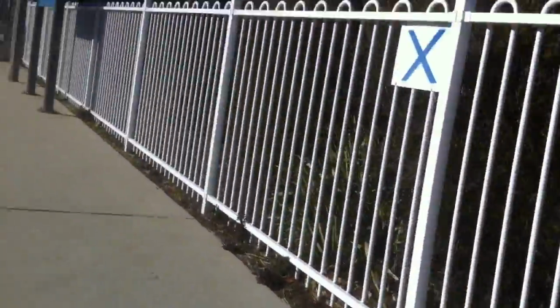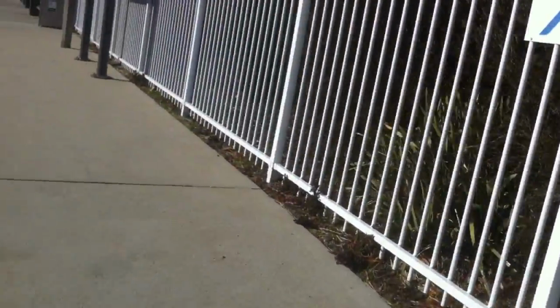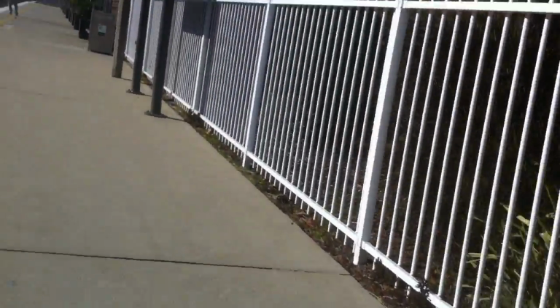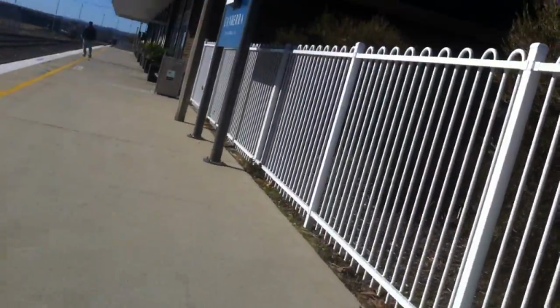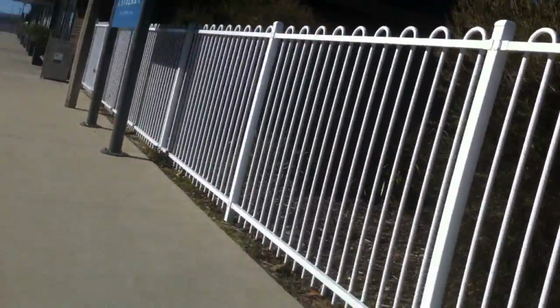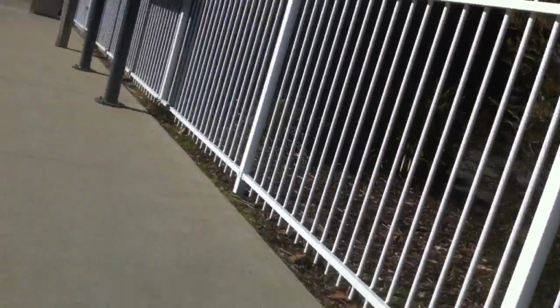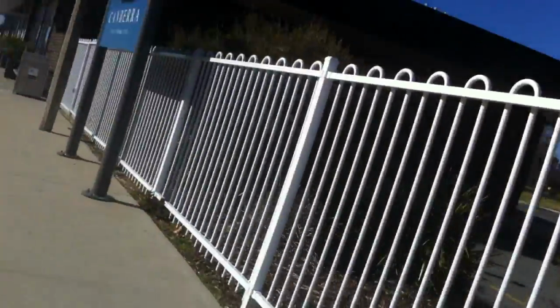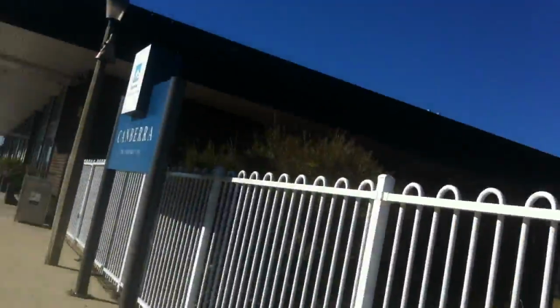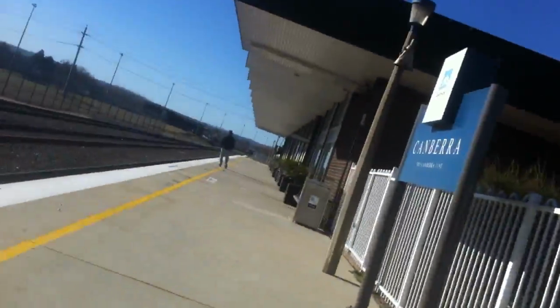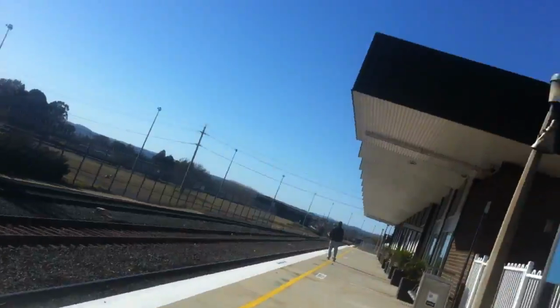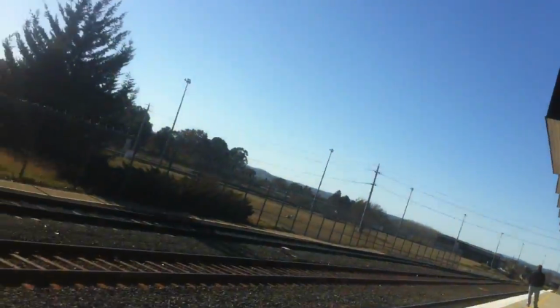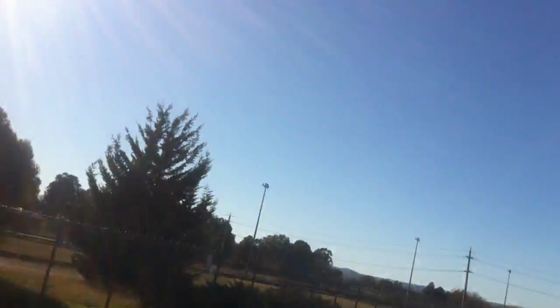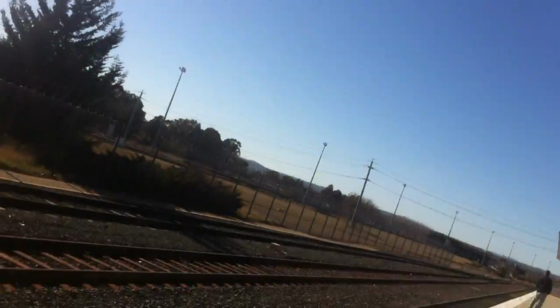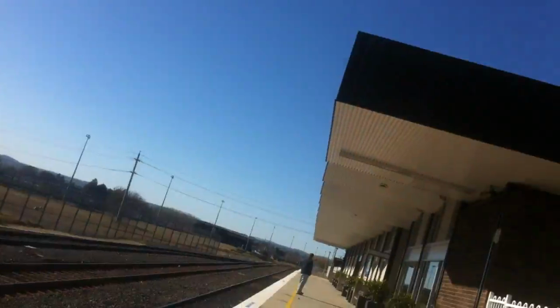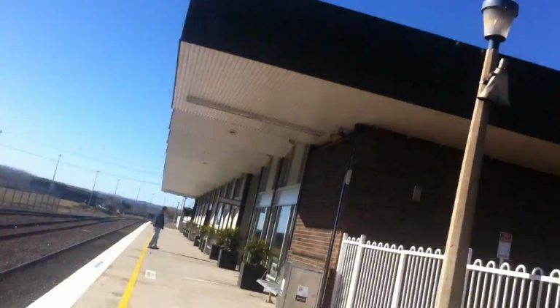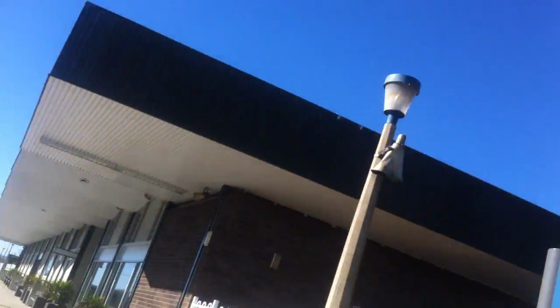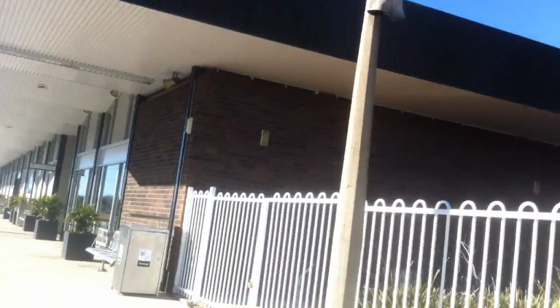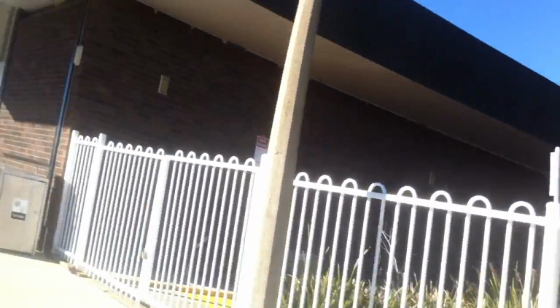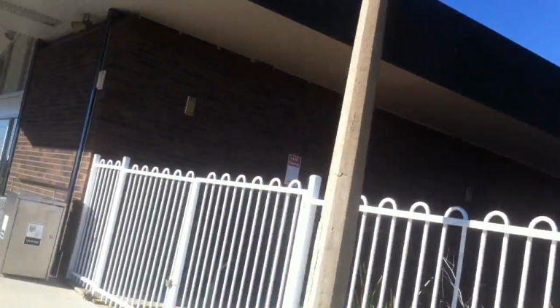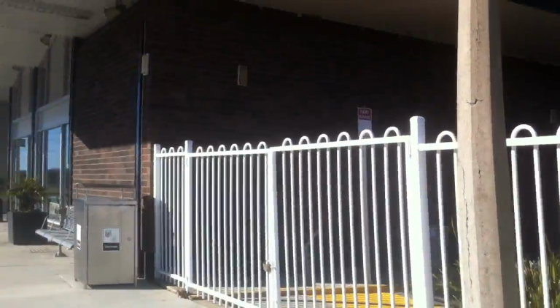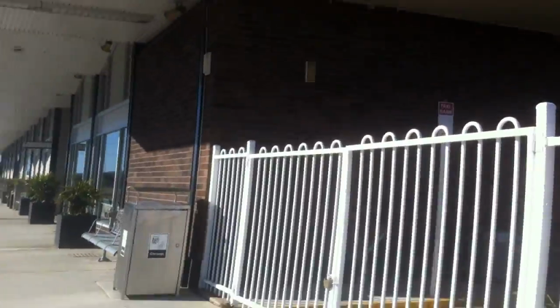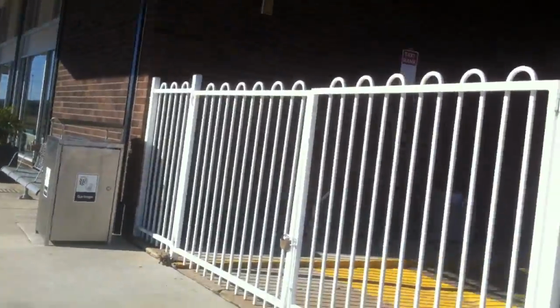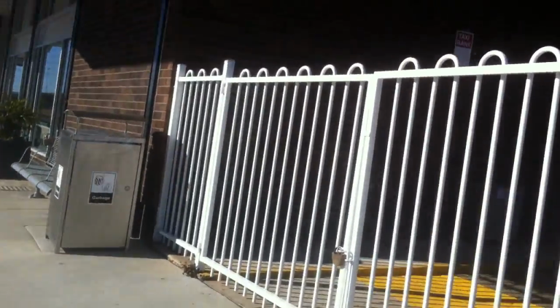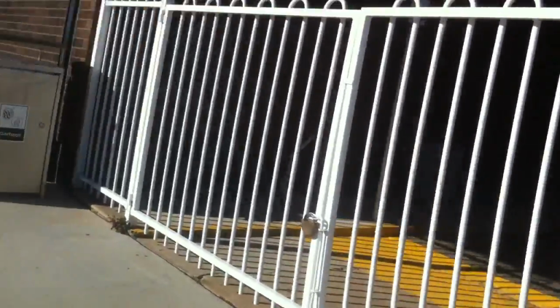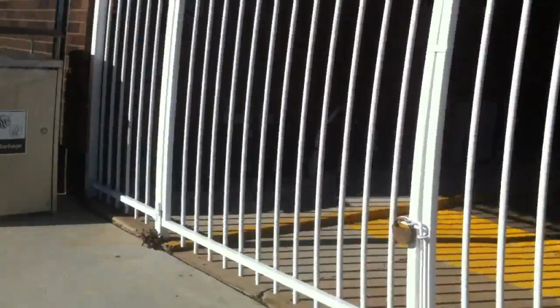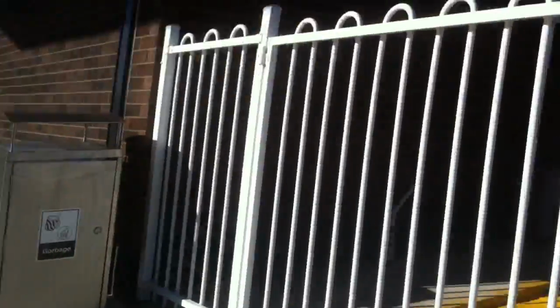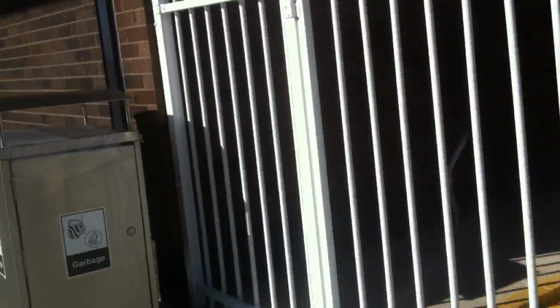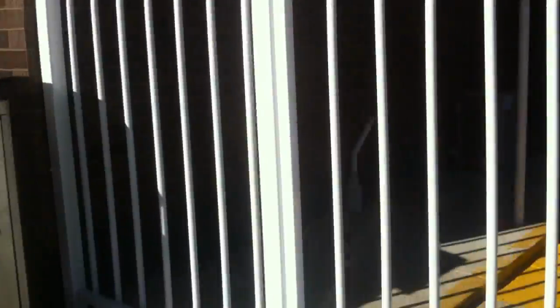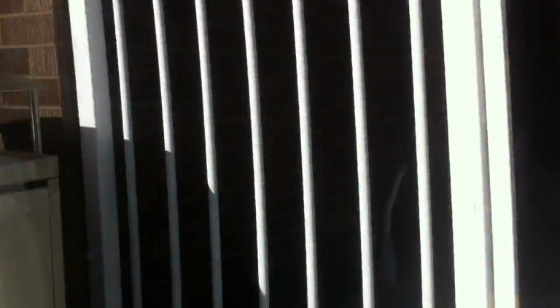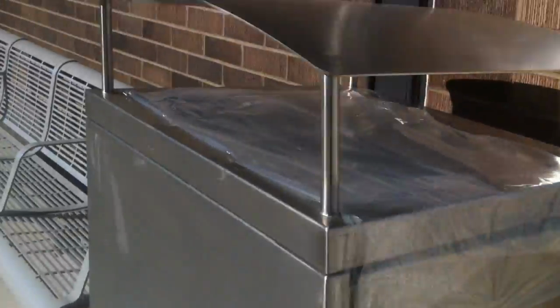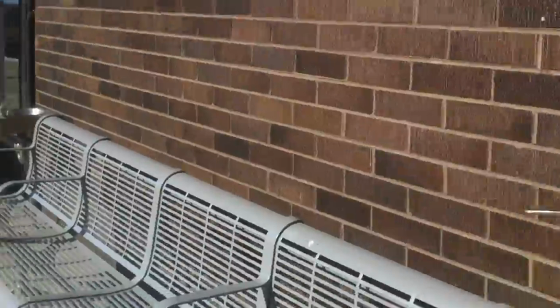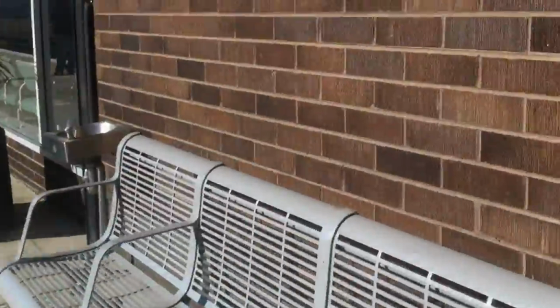I'm going to go inside now and give you a tour of the inside section of the railway station to continue episode 50. So I'll see you in there.